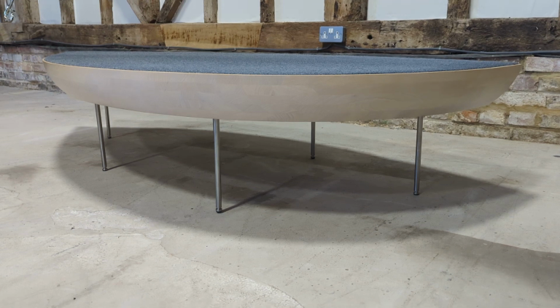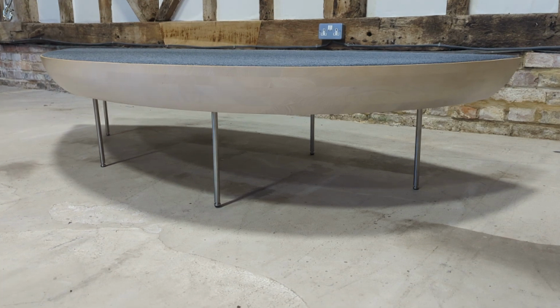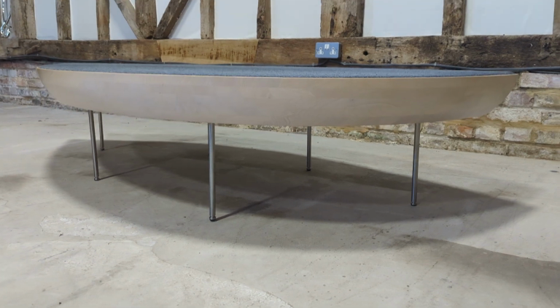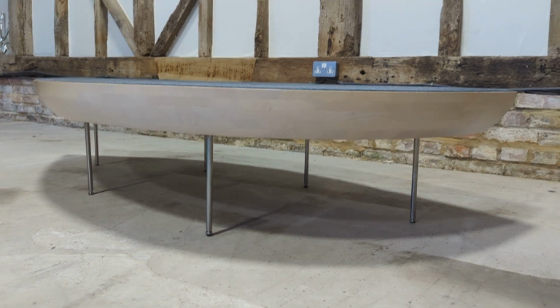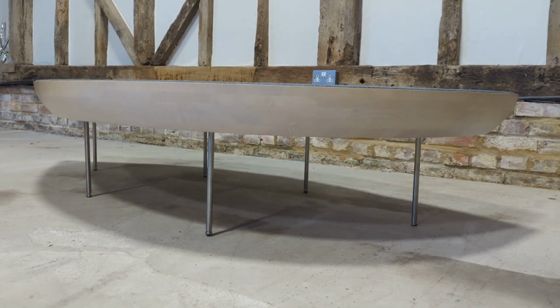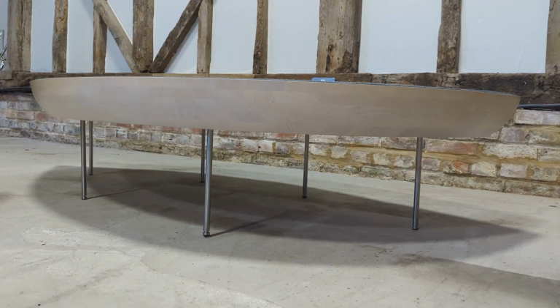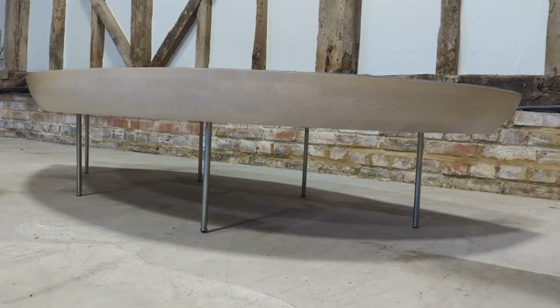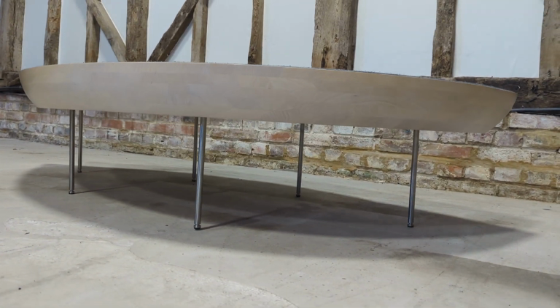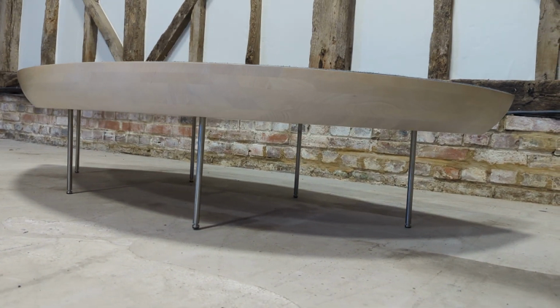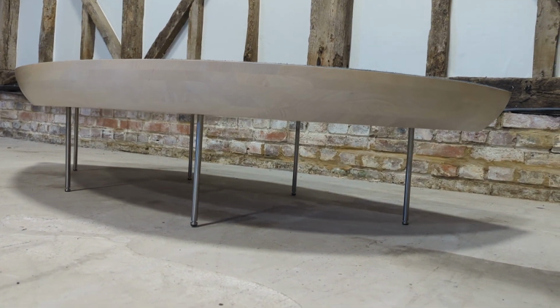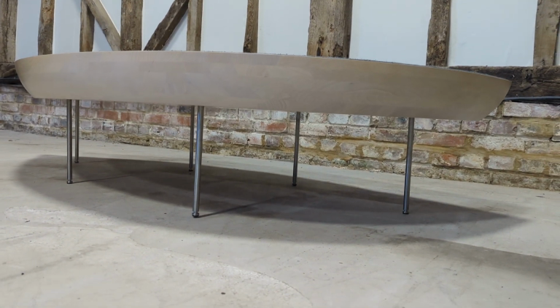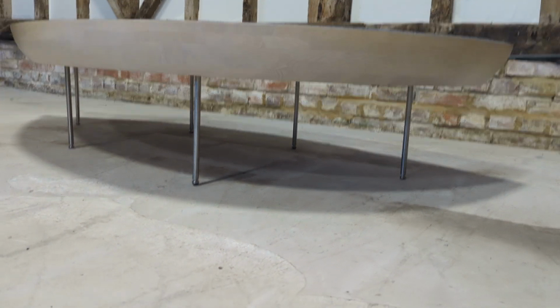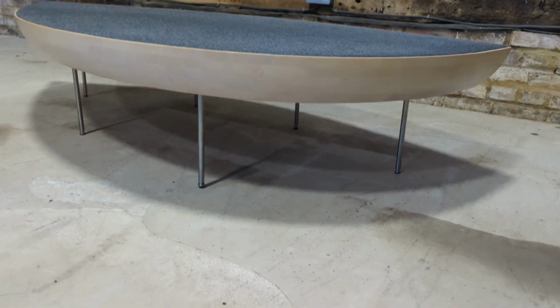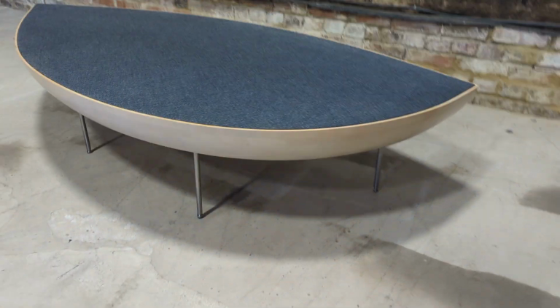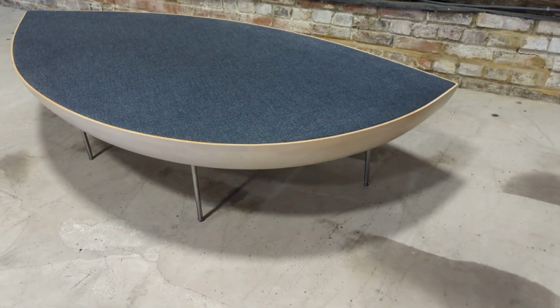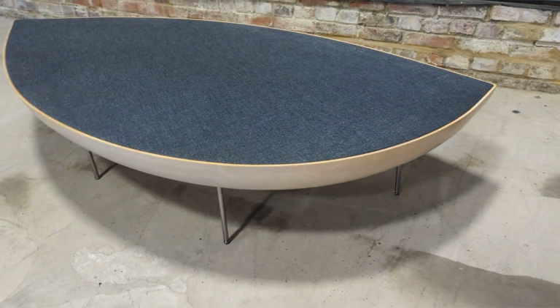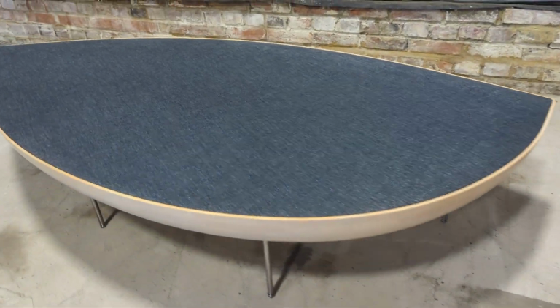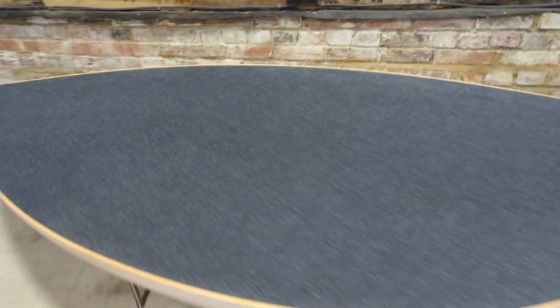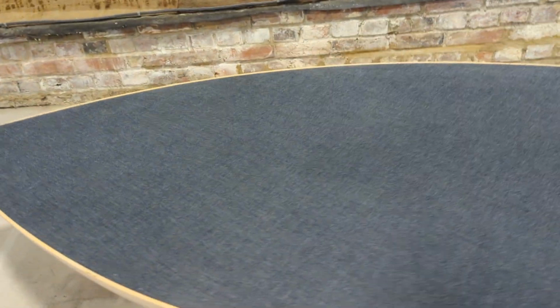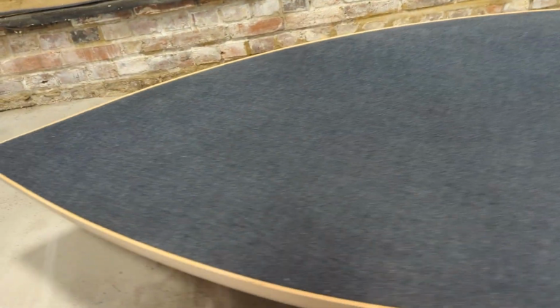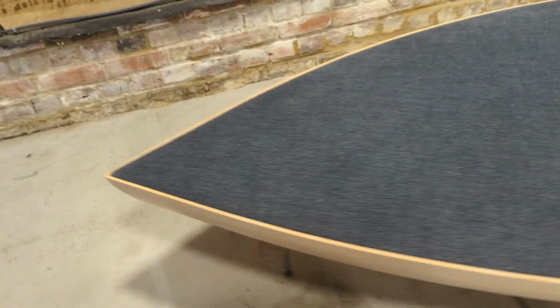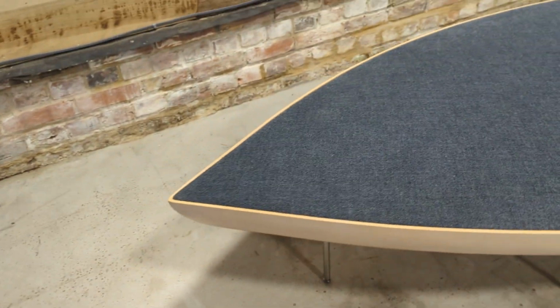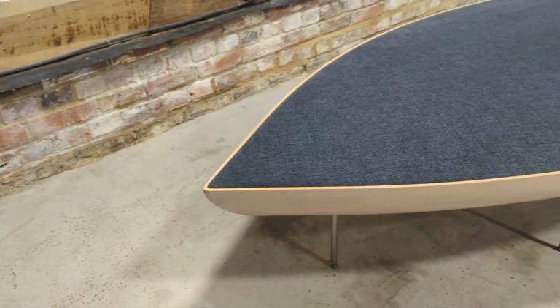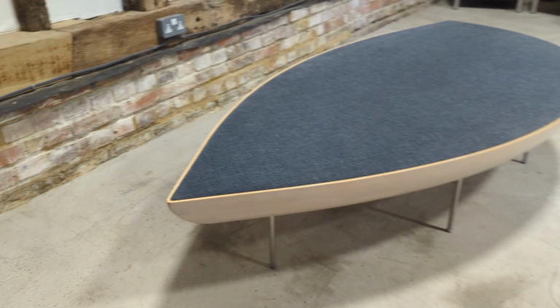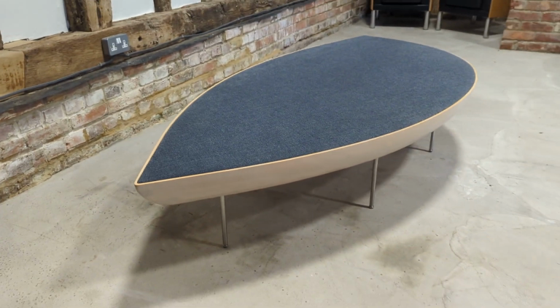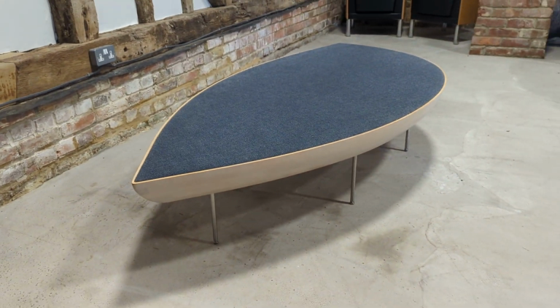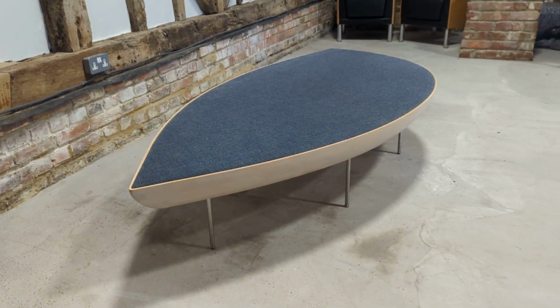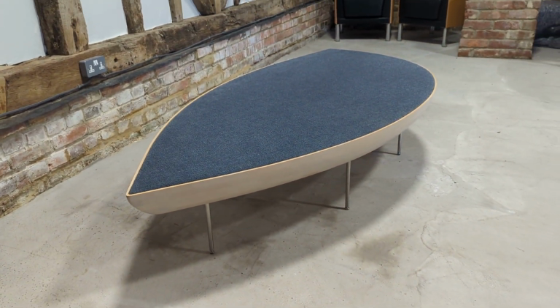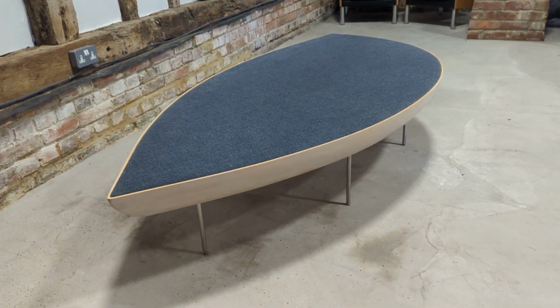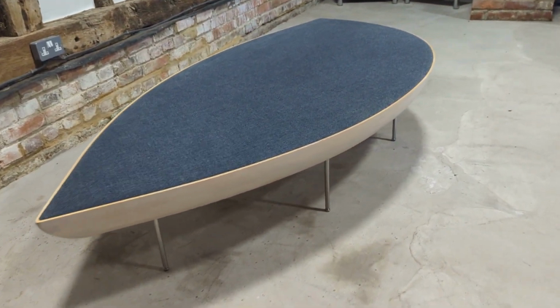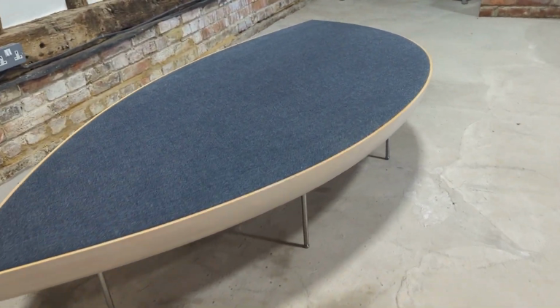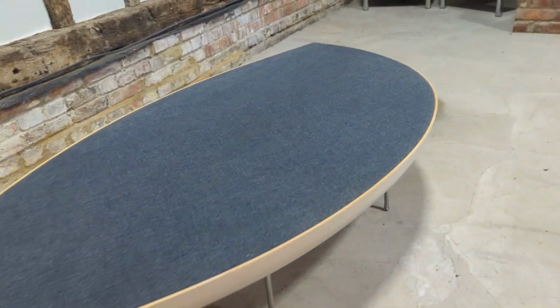Welcome to the Designer Furniture Company. In the showroom today we have this fantastic leaf-shaped bench. It can of course be used as a table as well.